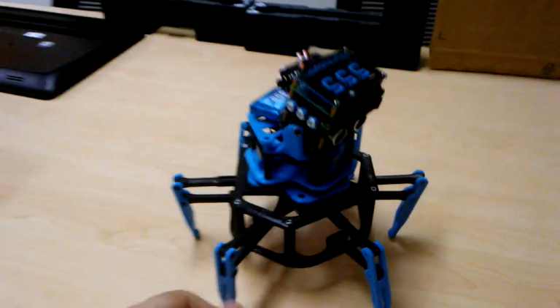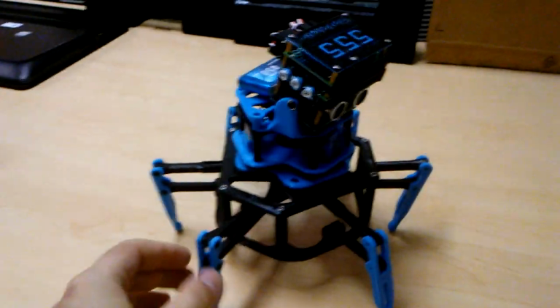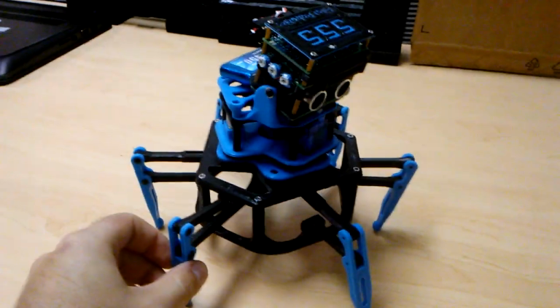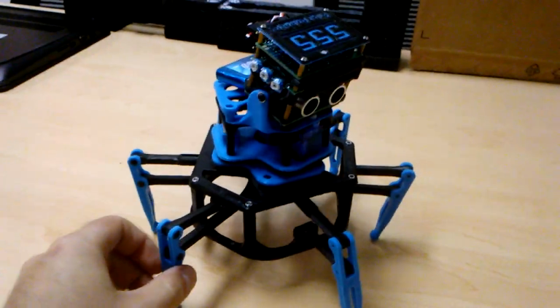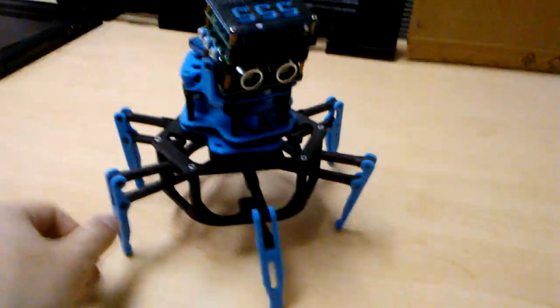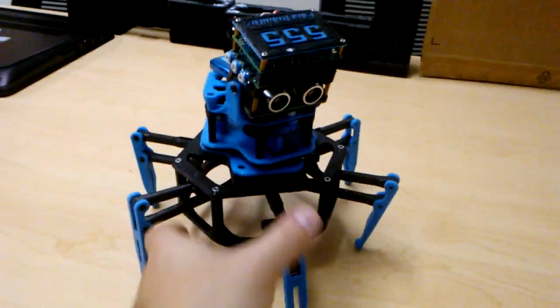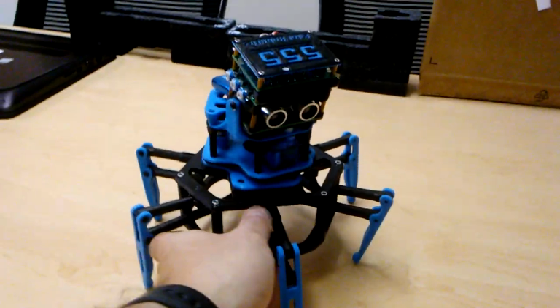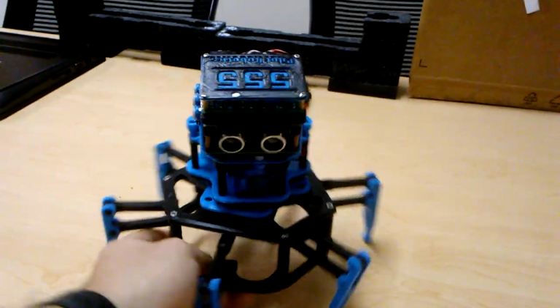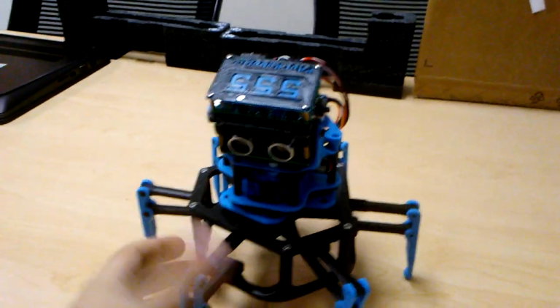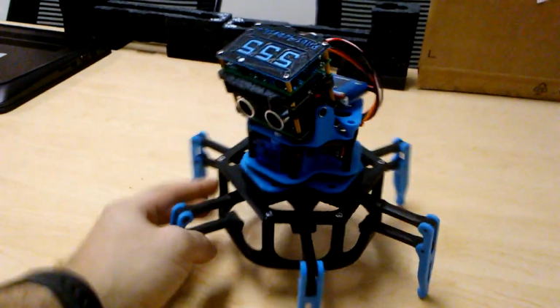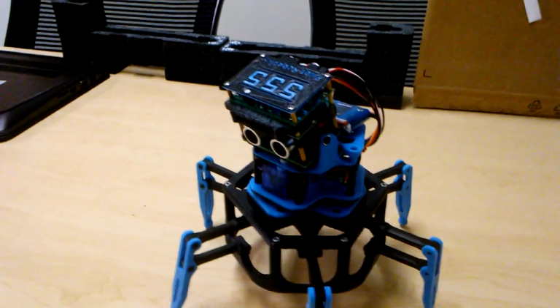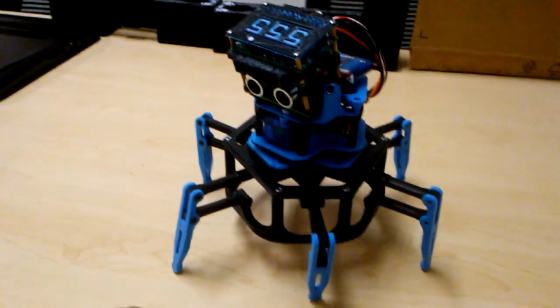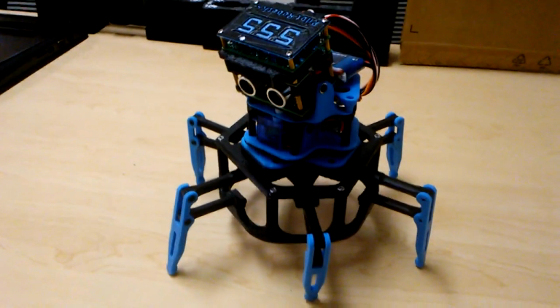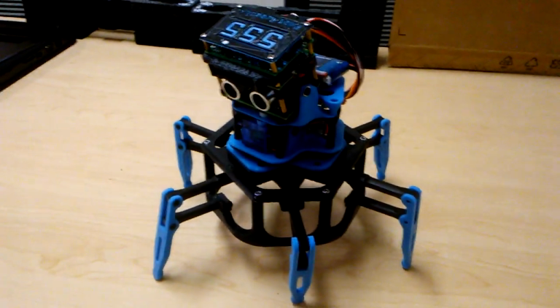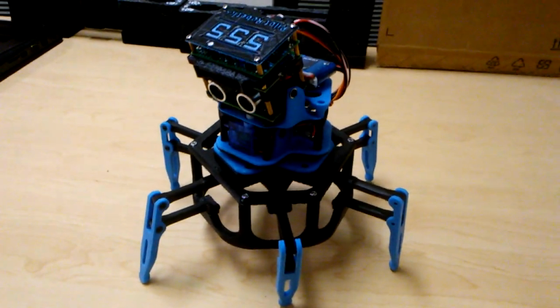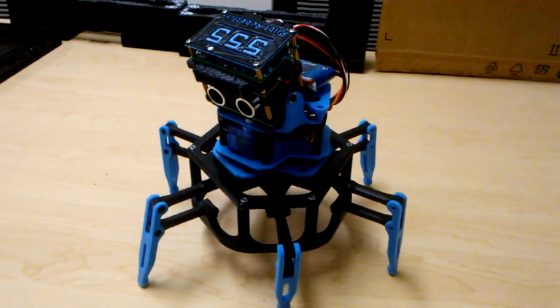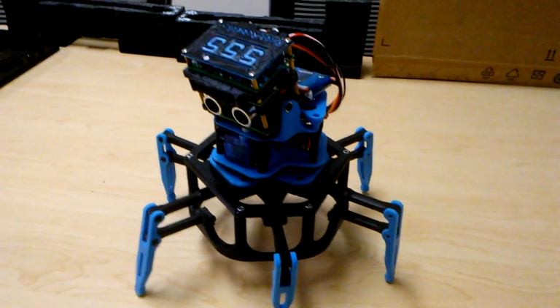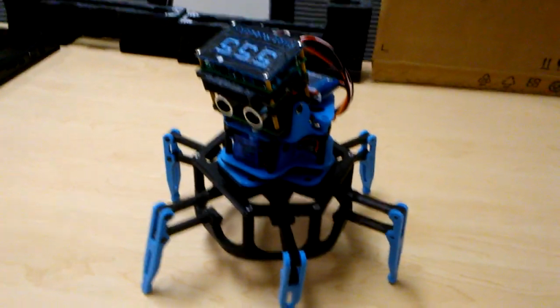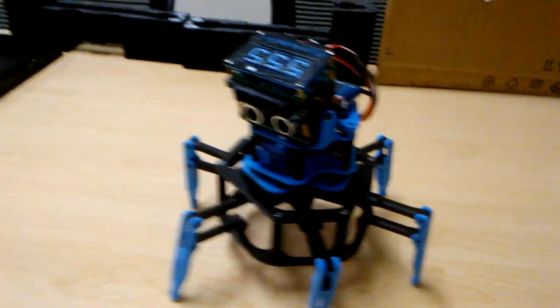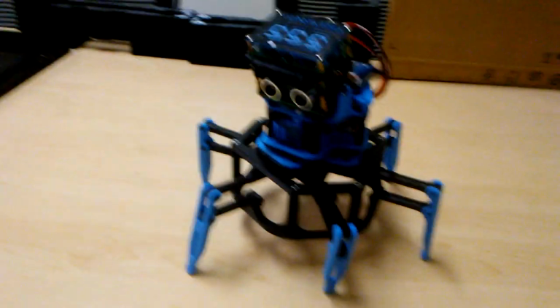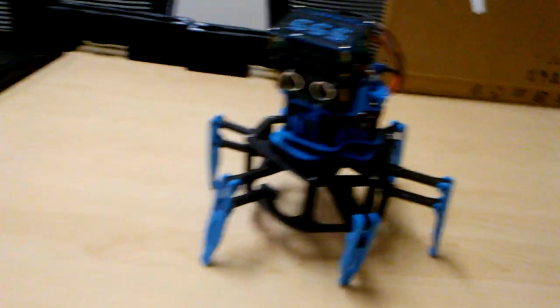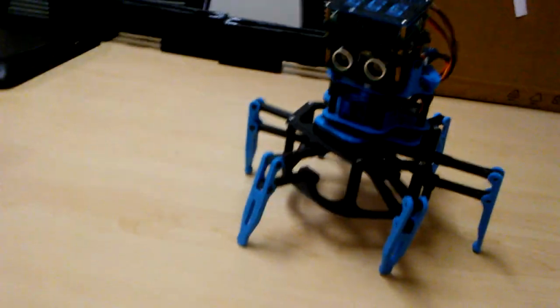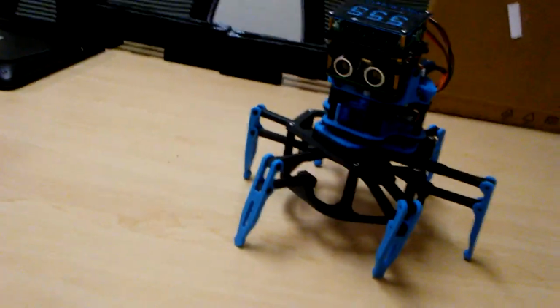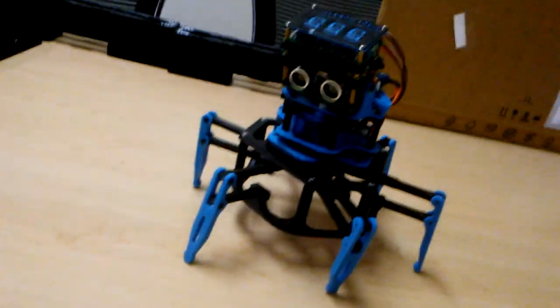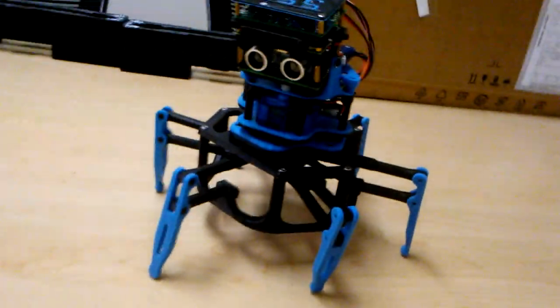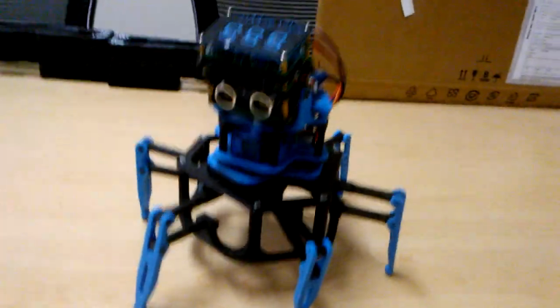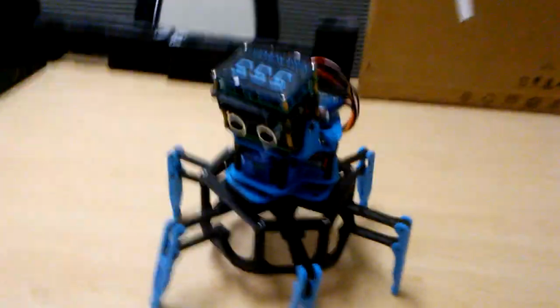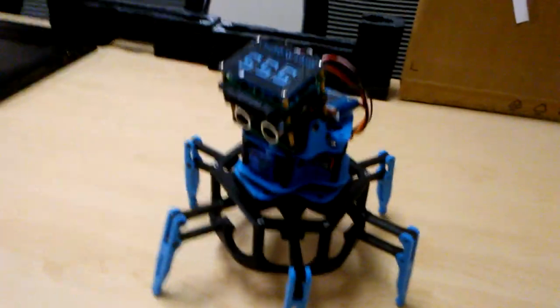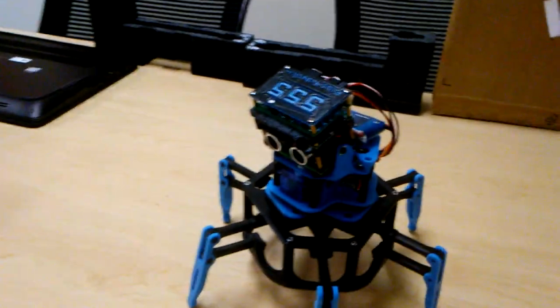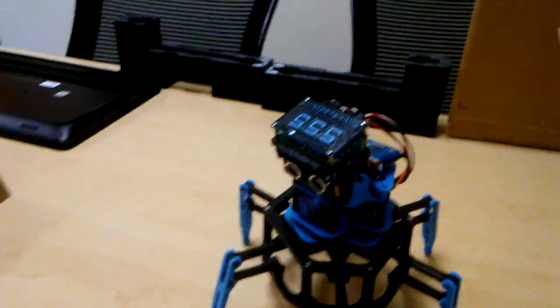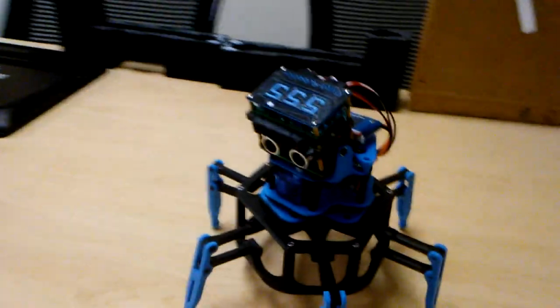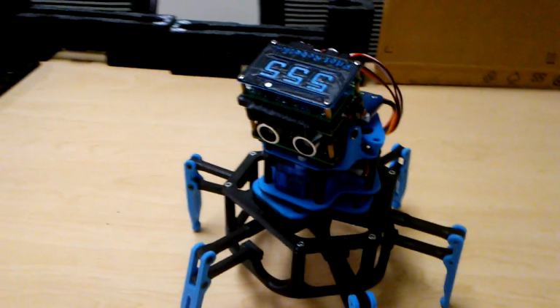Here's a quick demonstration of my robot. His working name right now is just 555 because he consists of 10 555 timers. There's actually no microprocessor in here — it's all just analog electronics.